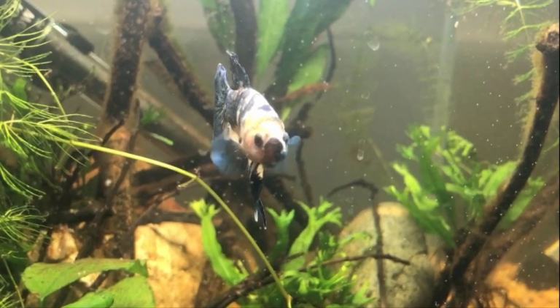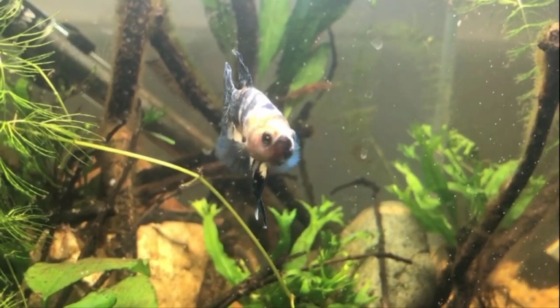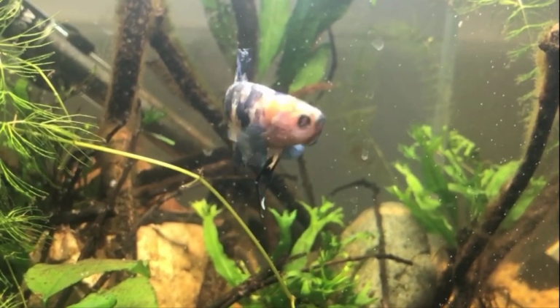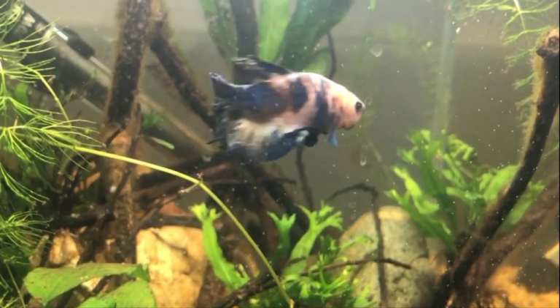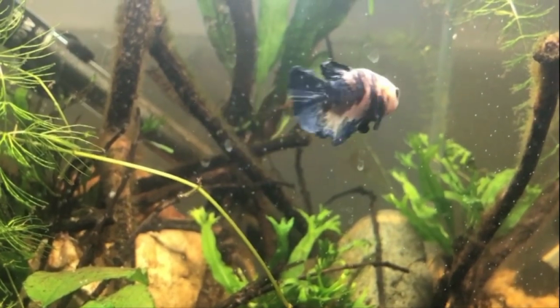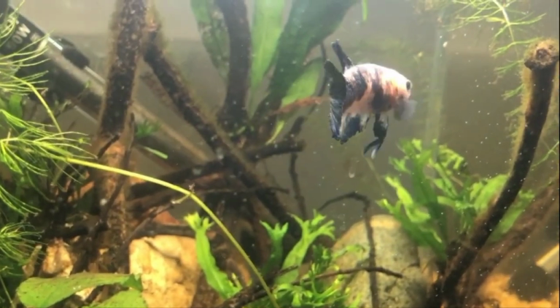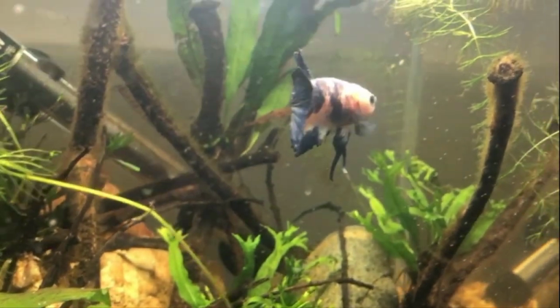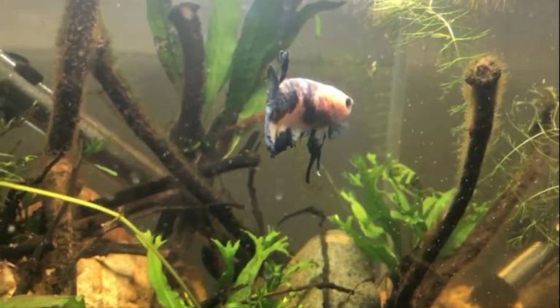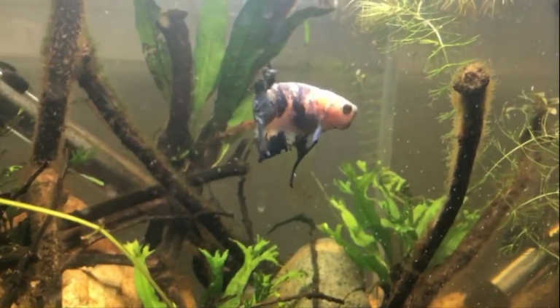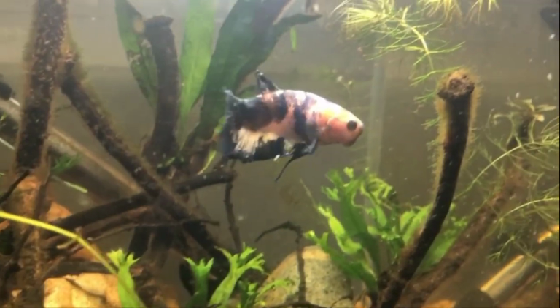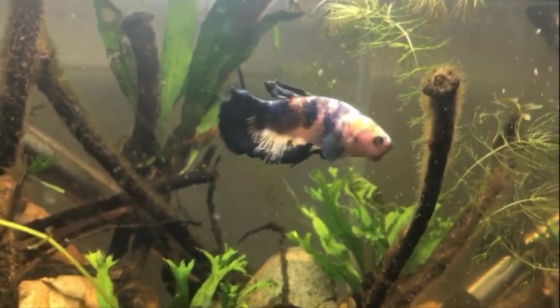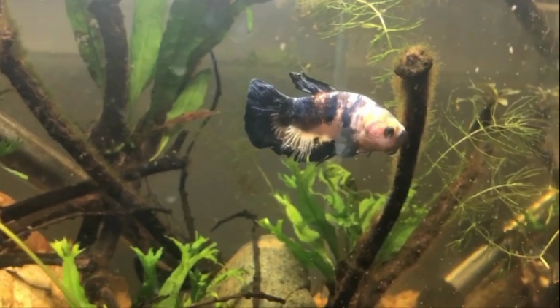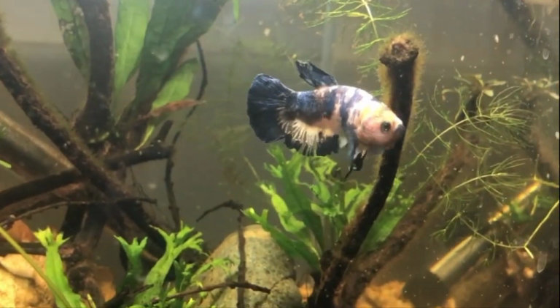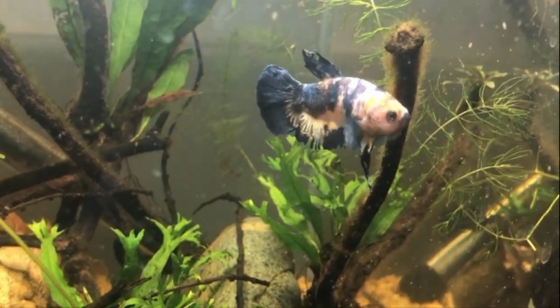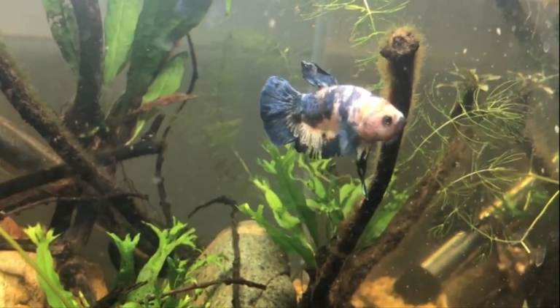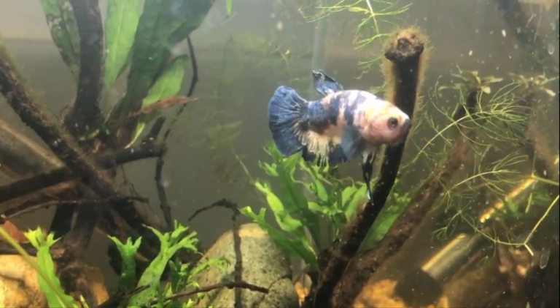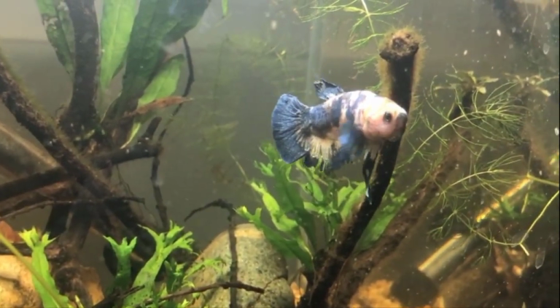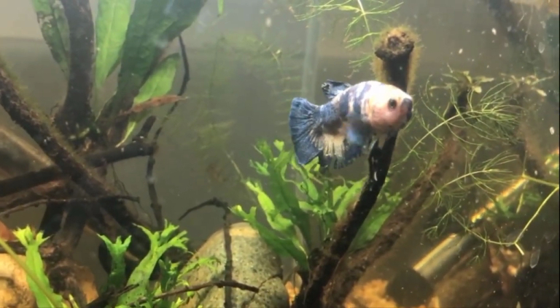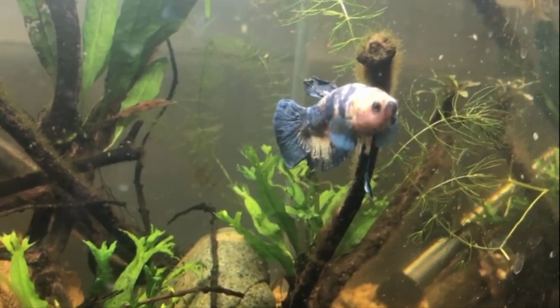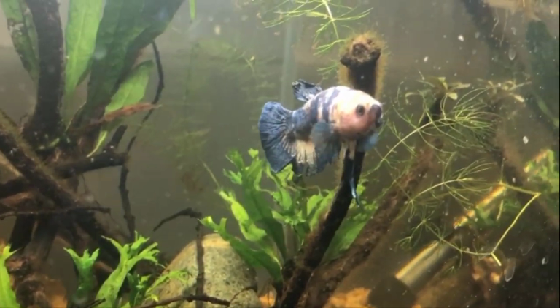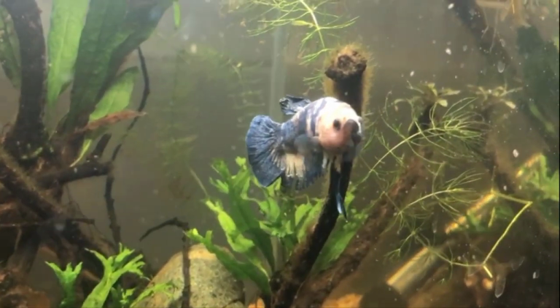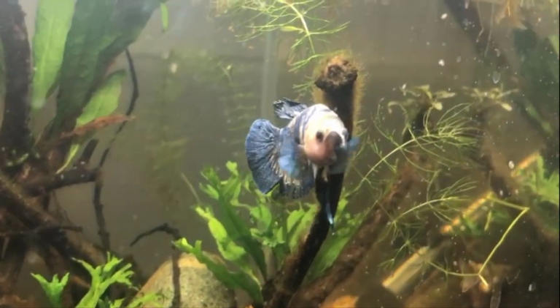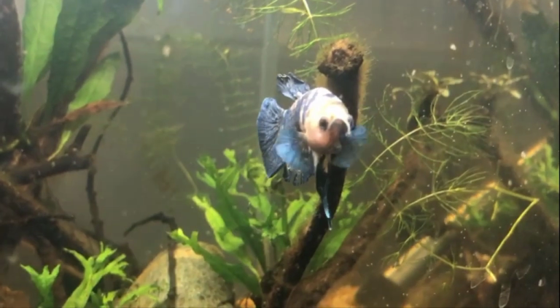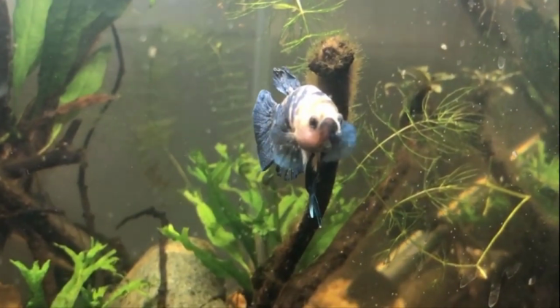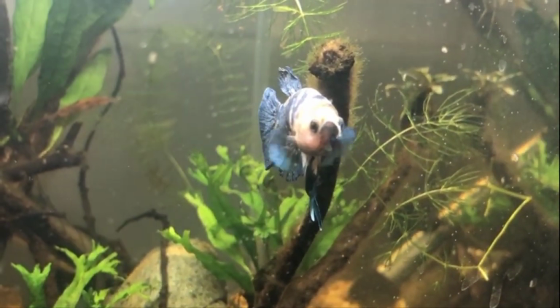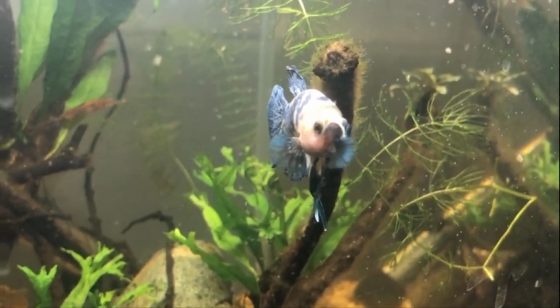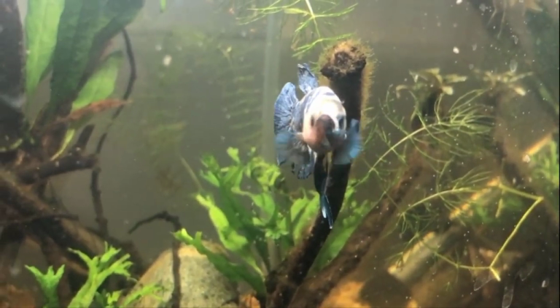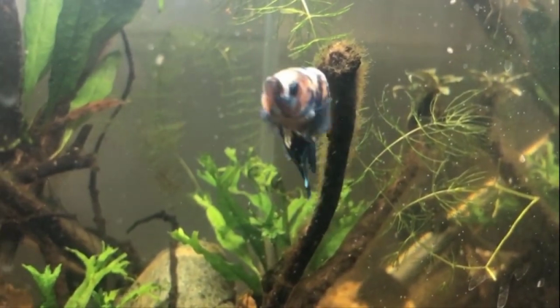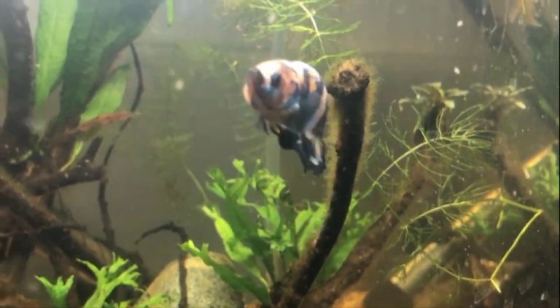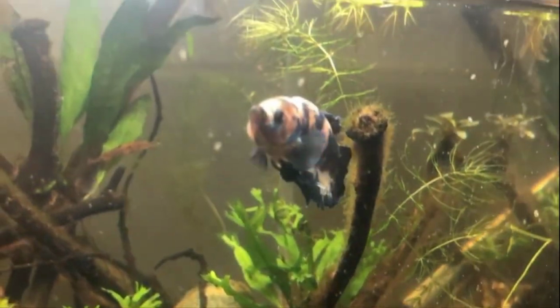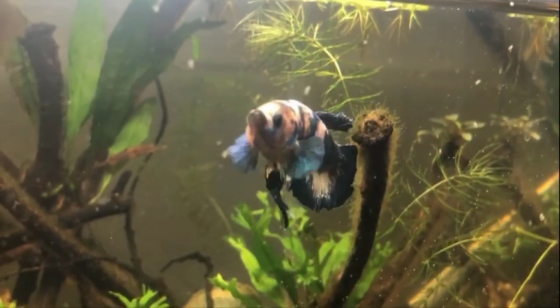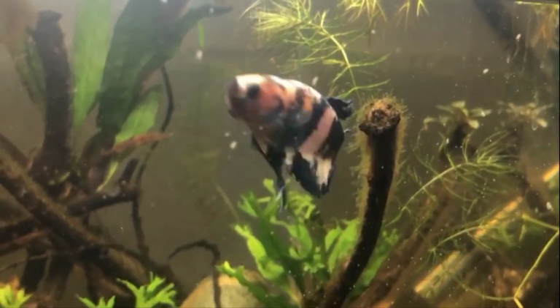This is who I'm going to introduce to Vanellope von Schweetz, and hopefully, between the two of them, we'll get a really nice batch of fry. Could be good. Stick with us here and we'll see what happens.